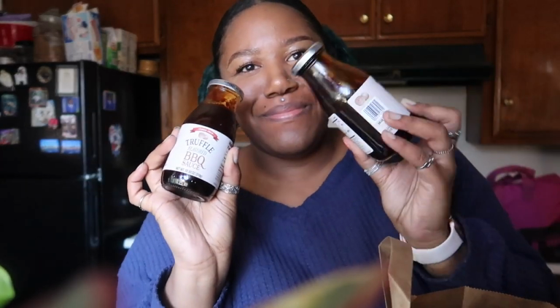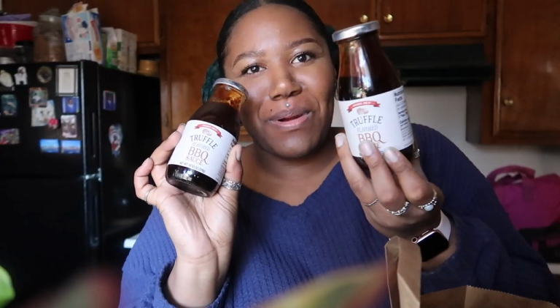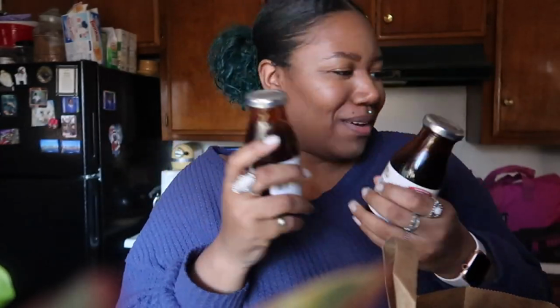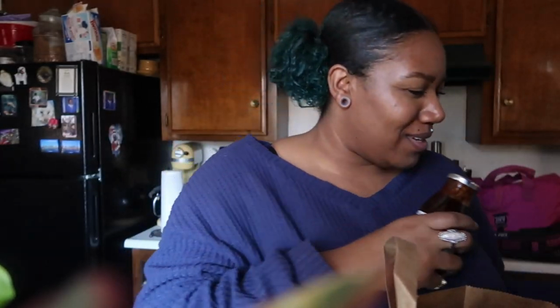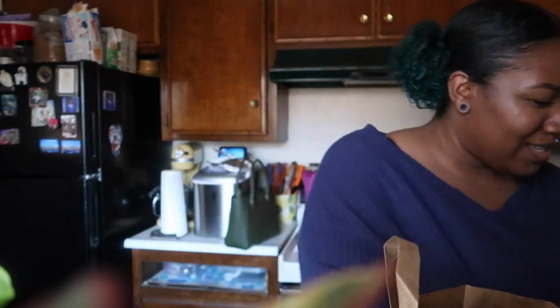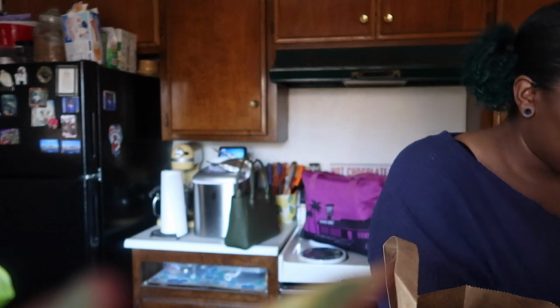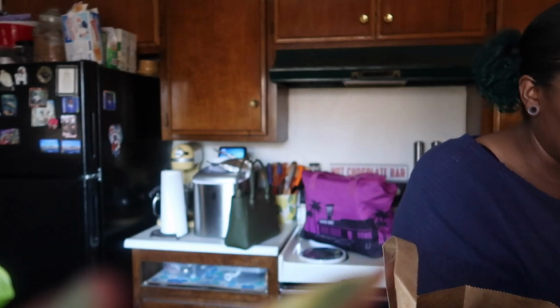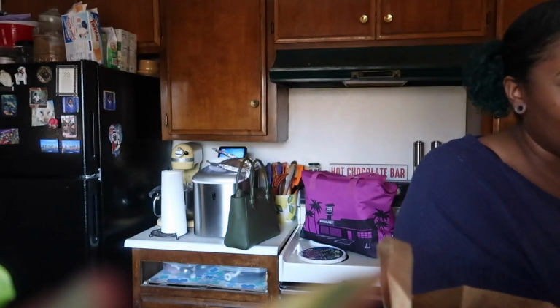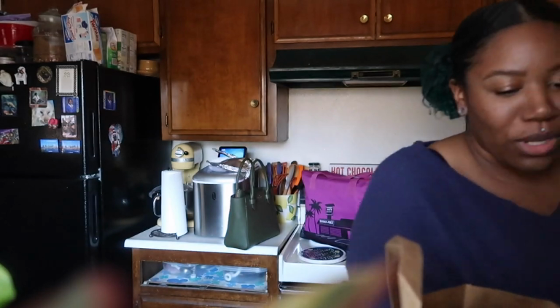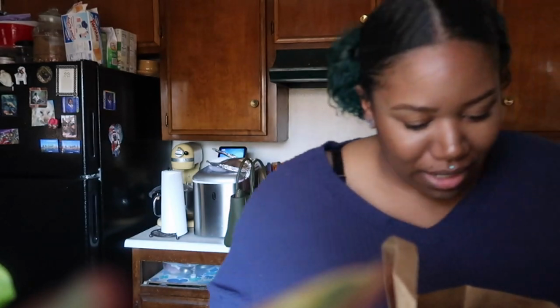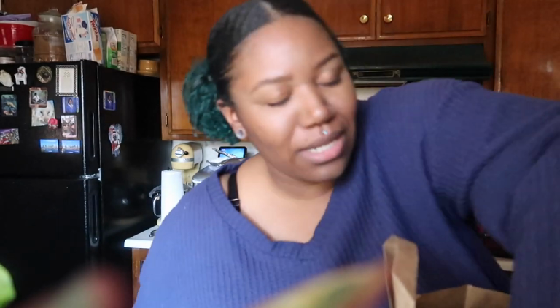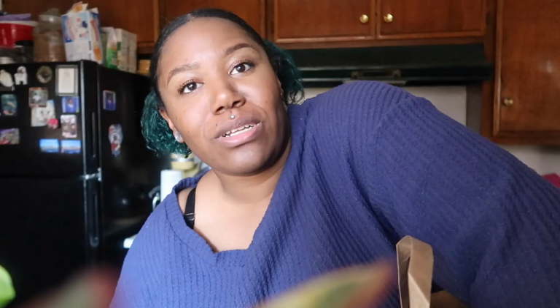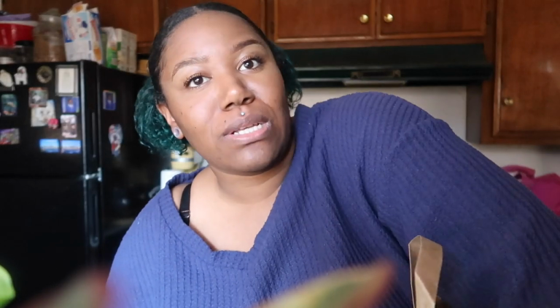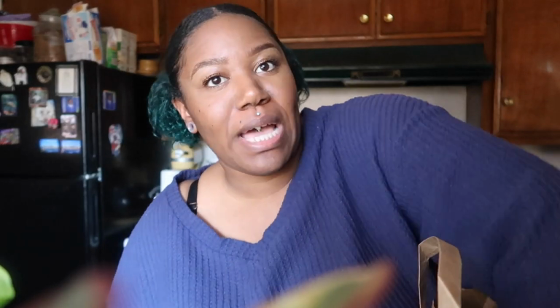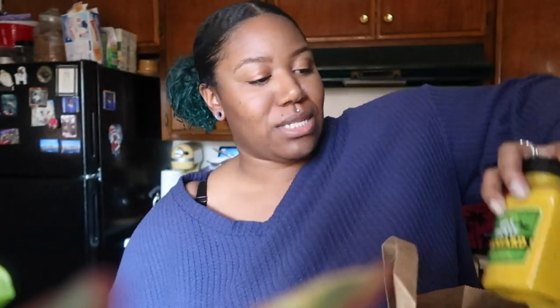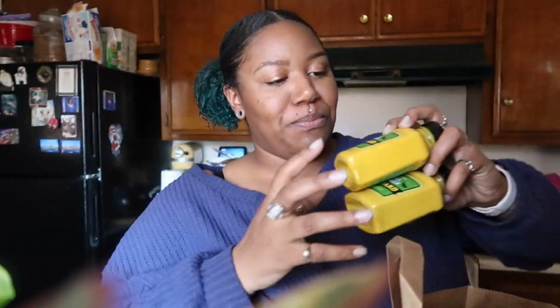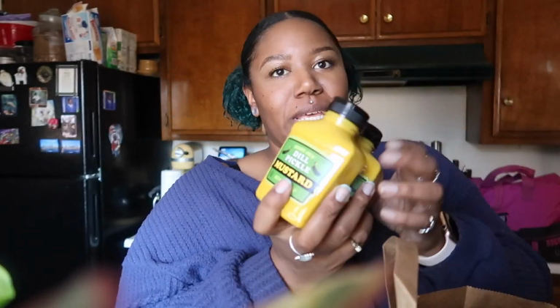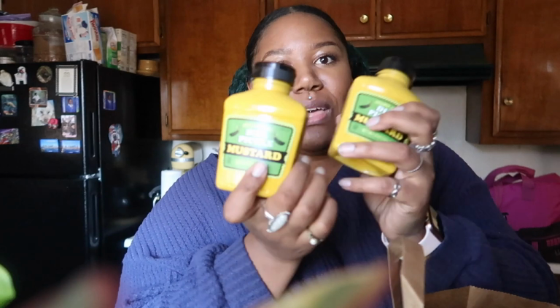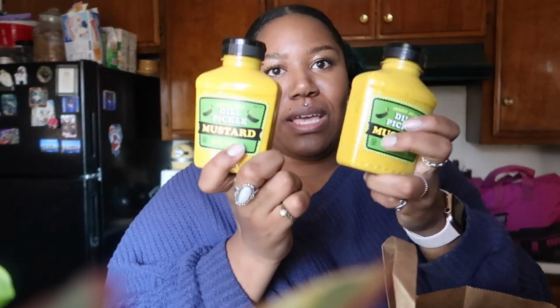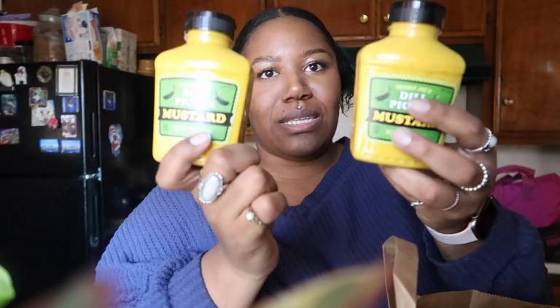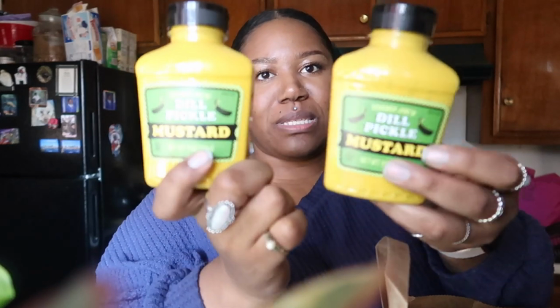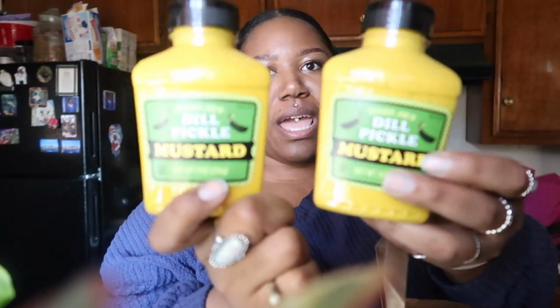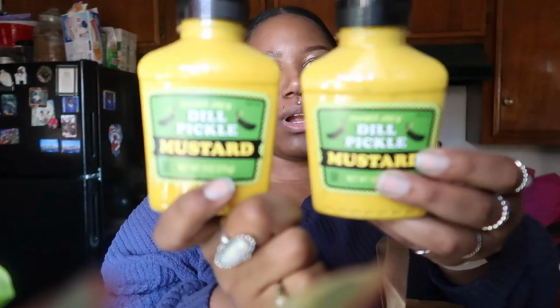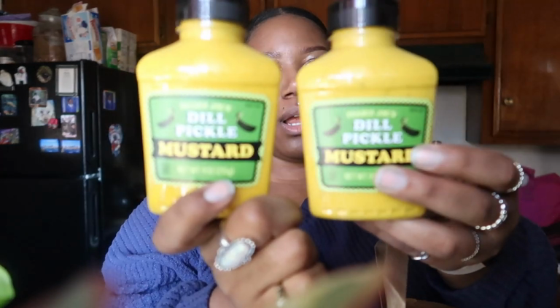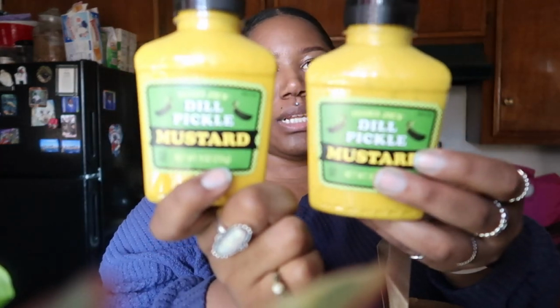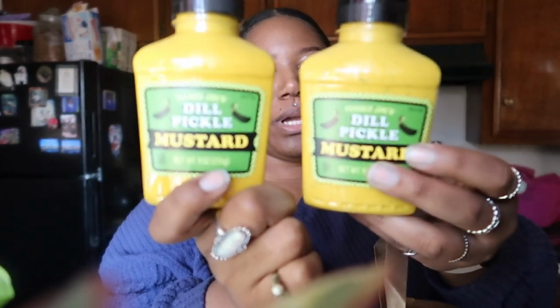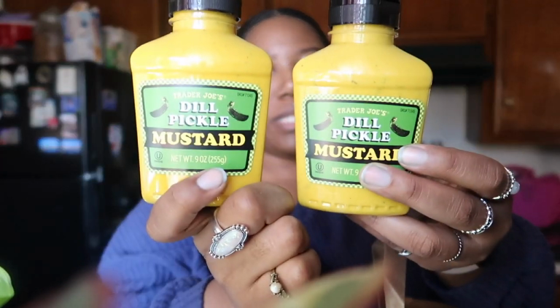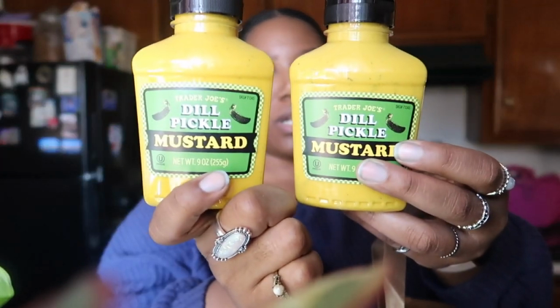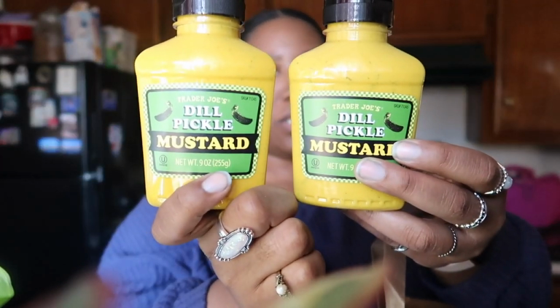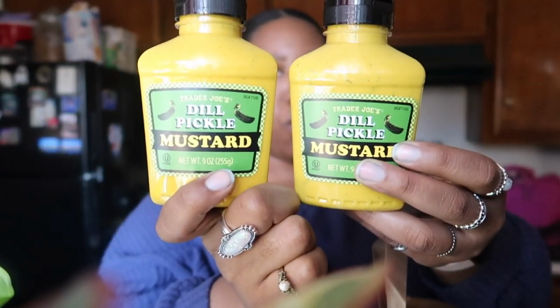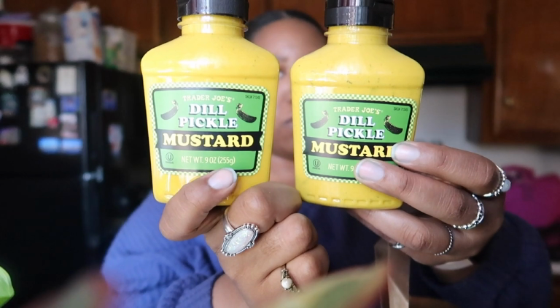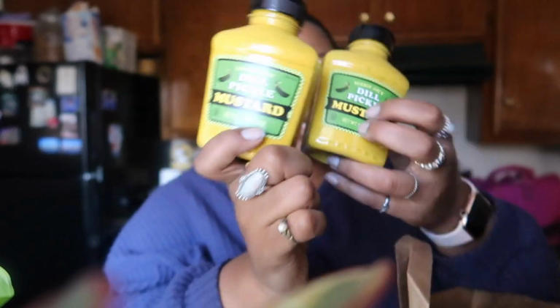More barbecue sauce — it's so good, guys, and you know their stuff sells out fast. And then this best thing ever: dill pickle mustard. It's so, so, so good.